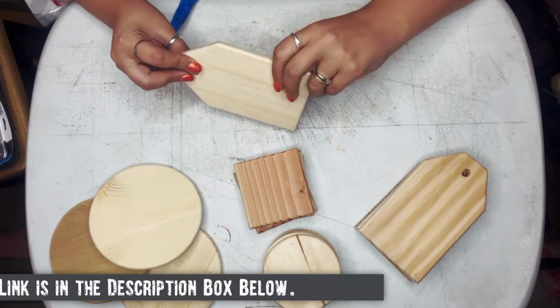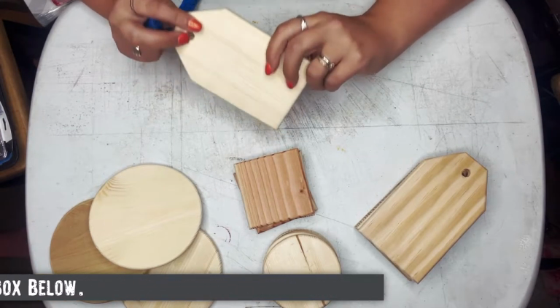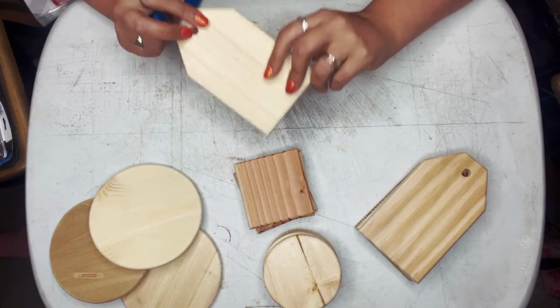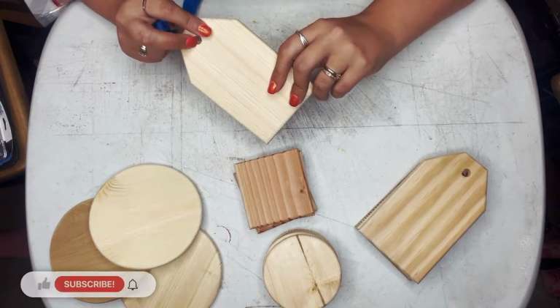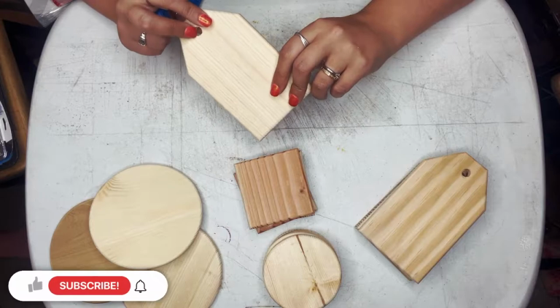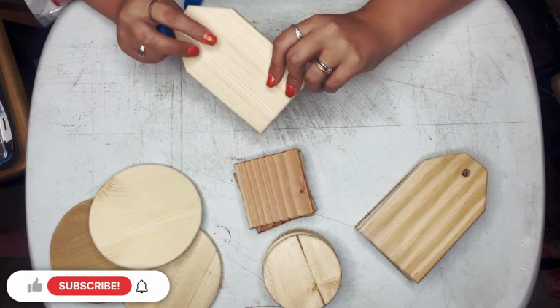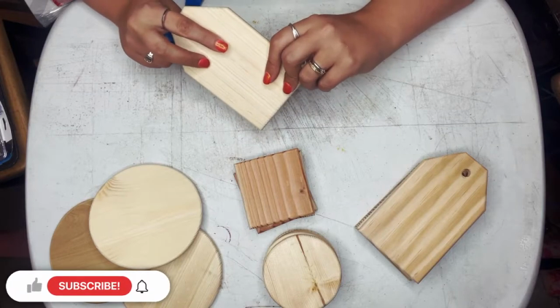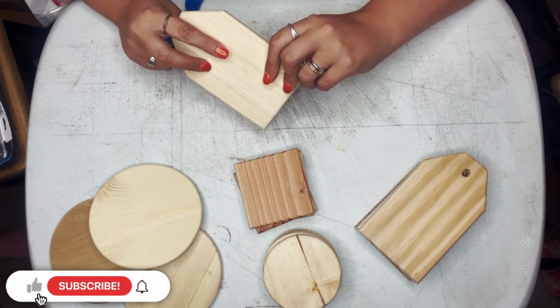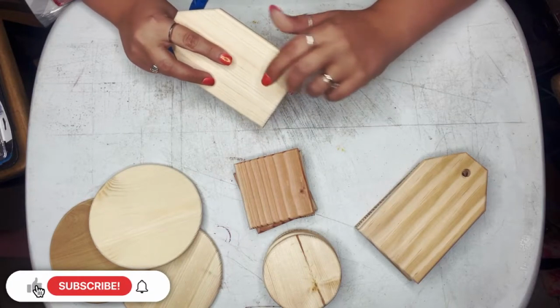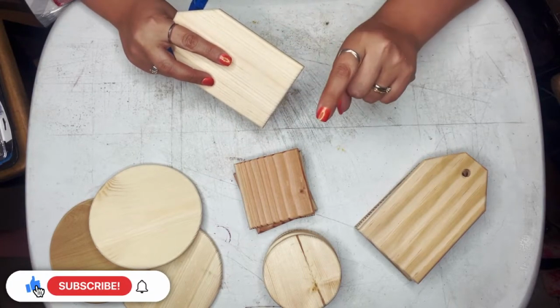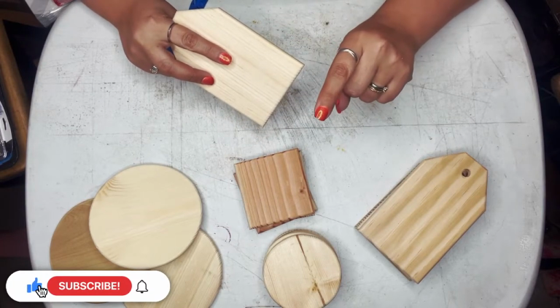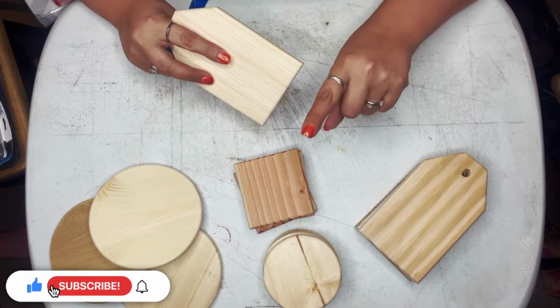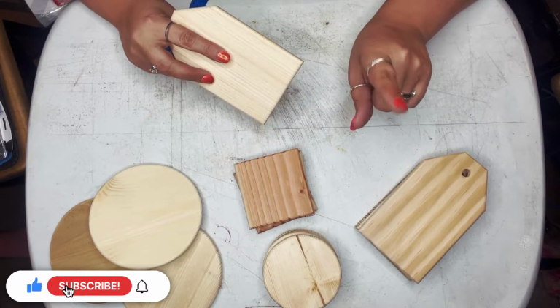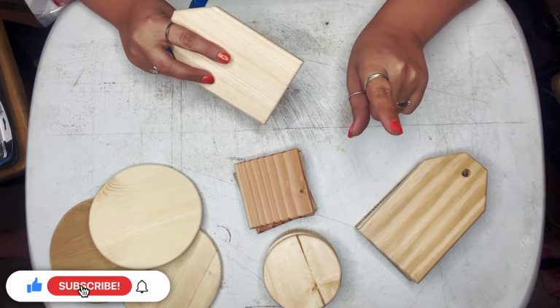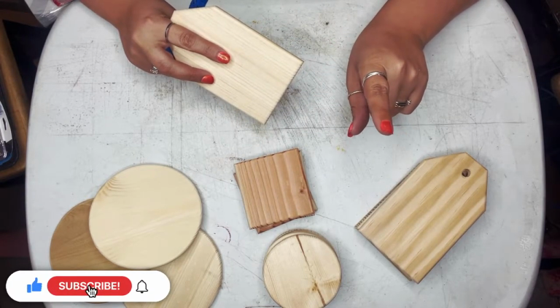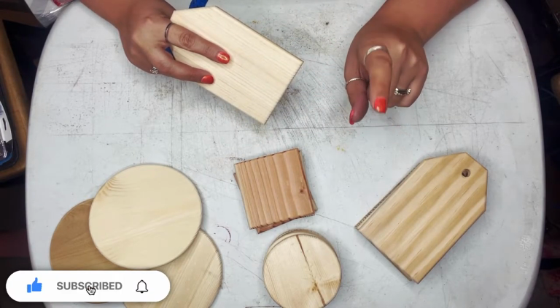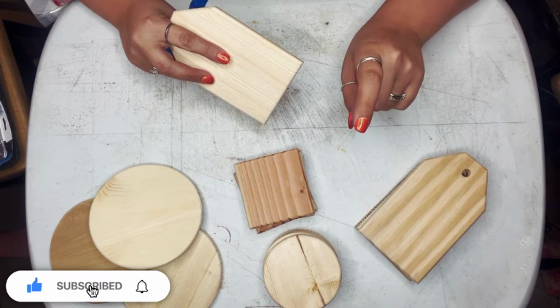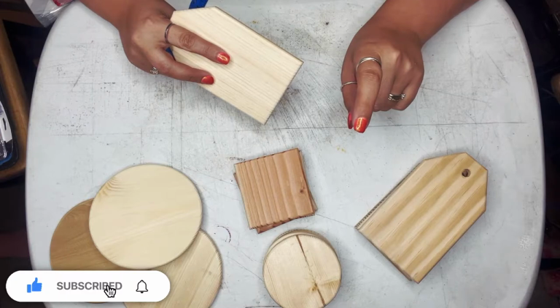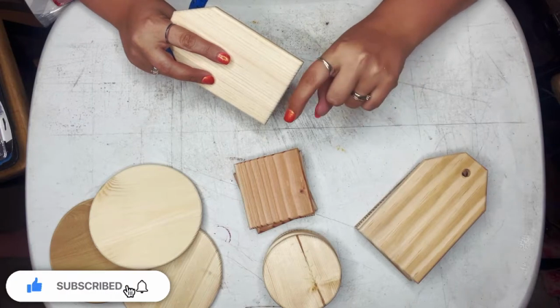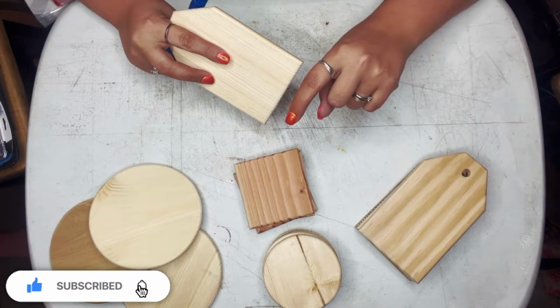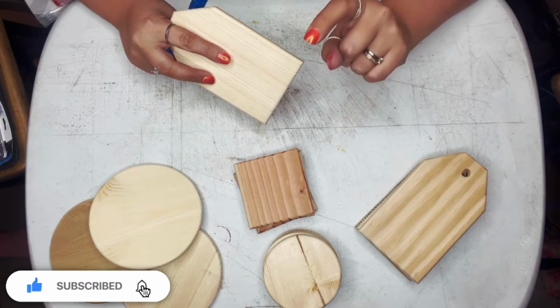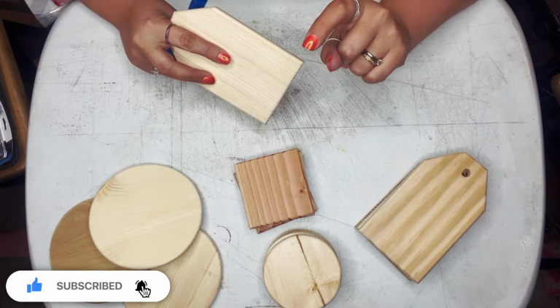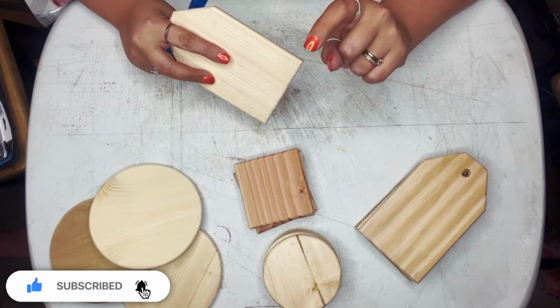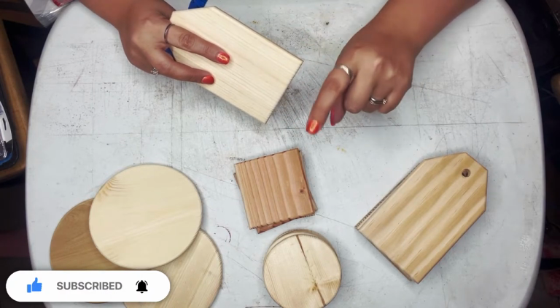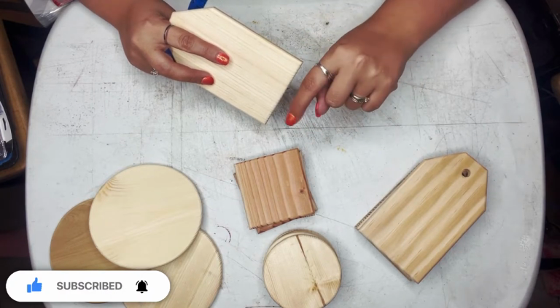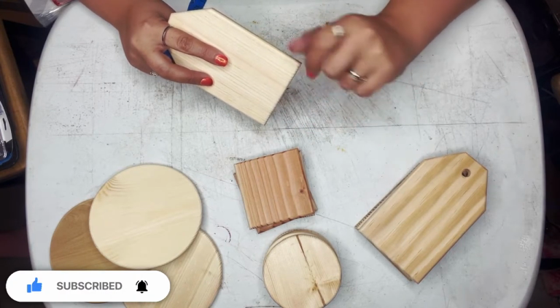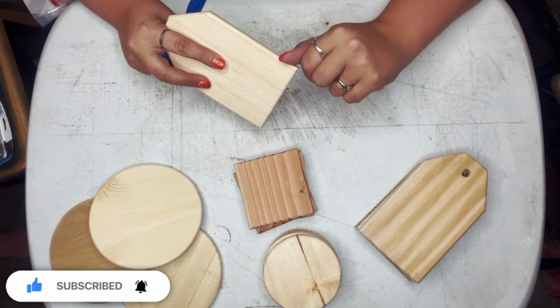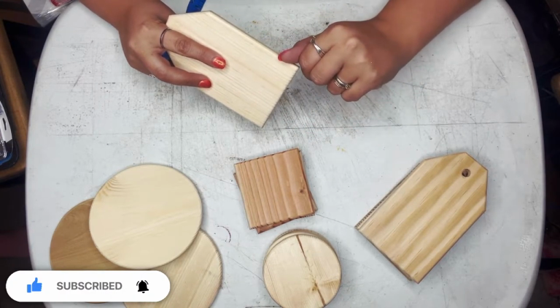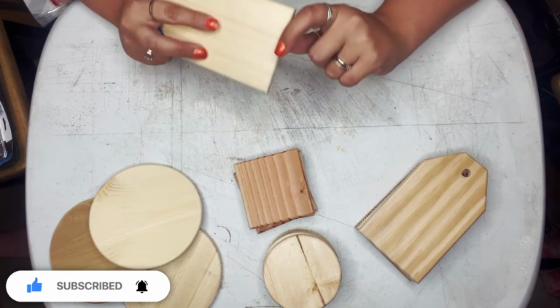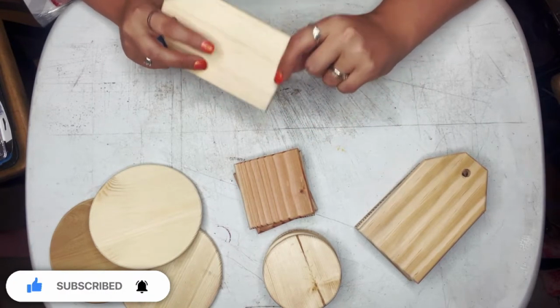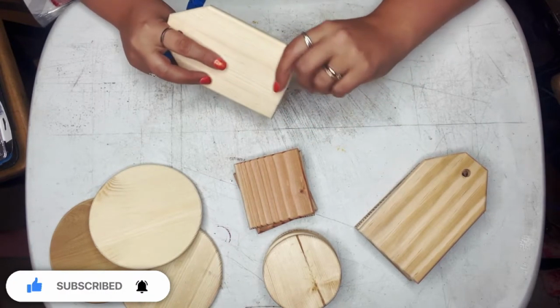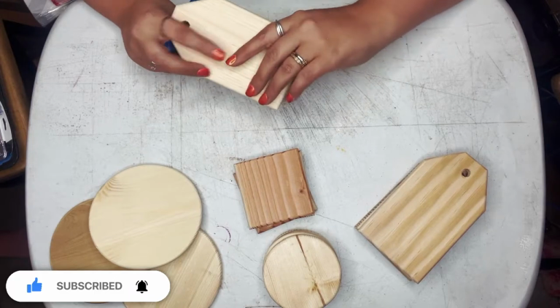Leave that in the comments below. While you're down there, don't forget — if you haven't already subscribed, click the subscribe button and also click the bell icon next to it so that YouTube will notify you of future videos. But anyway, let's get on to what we're doing tonight.